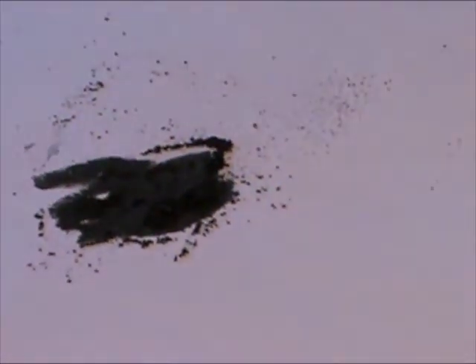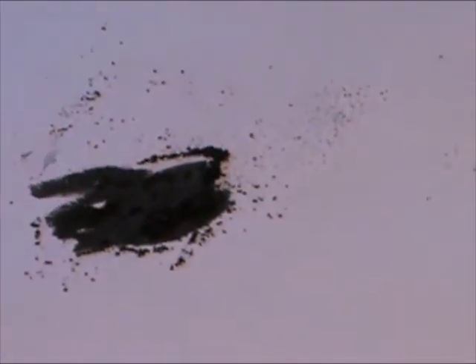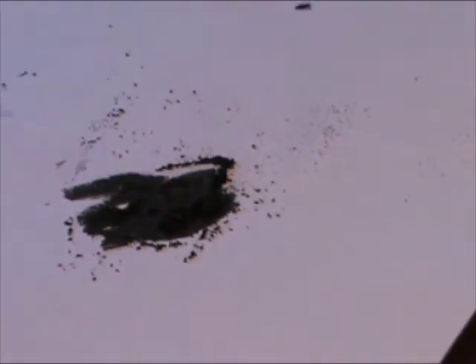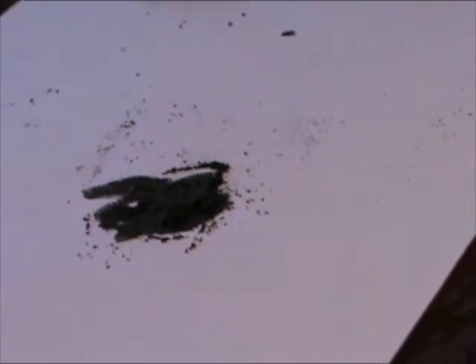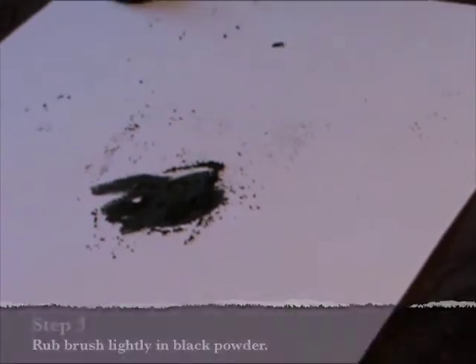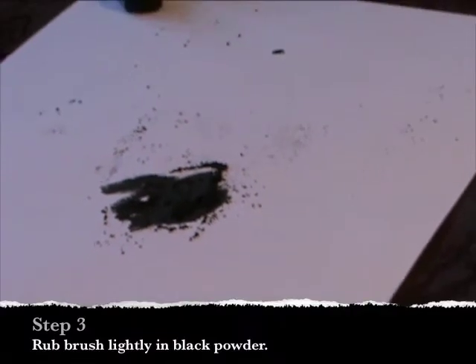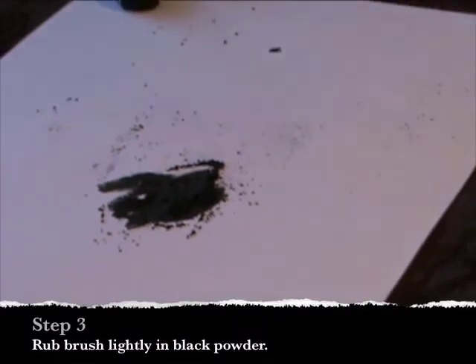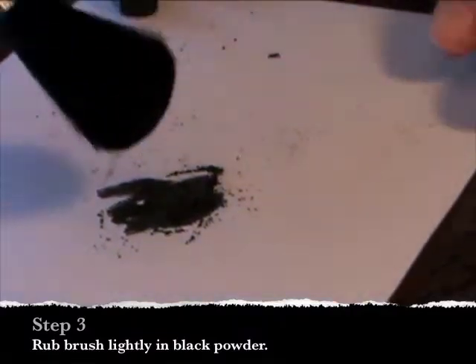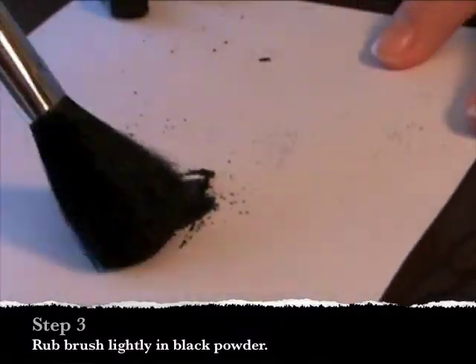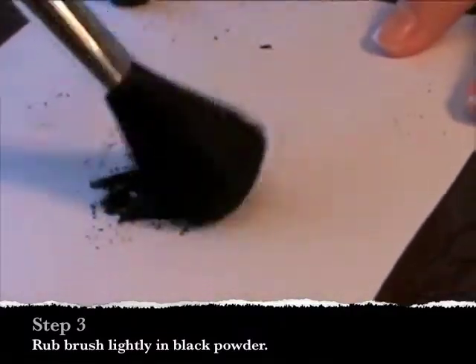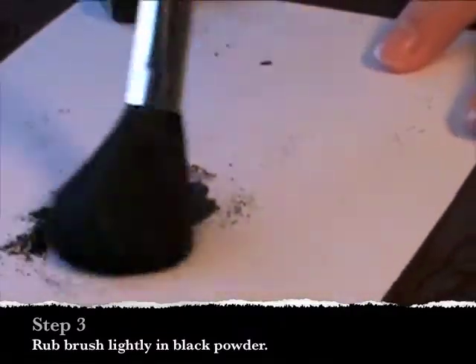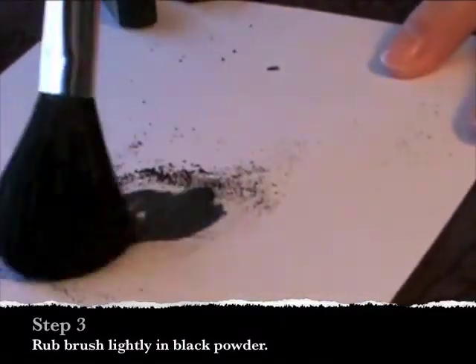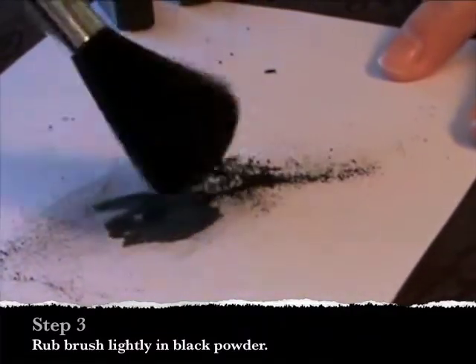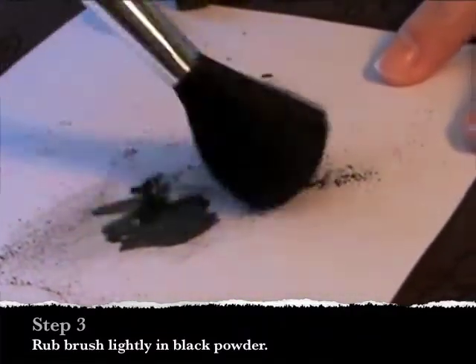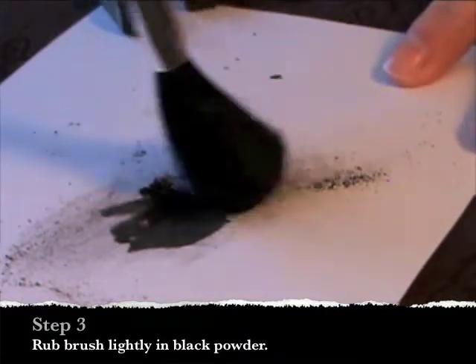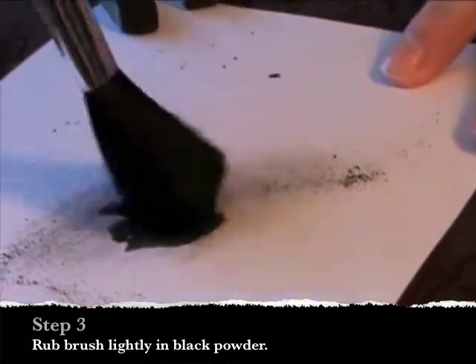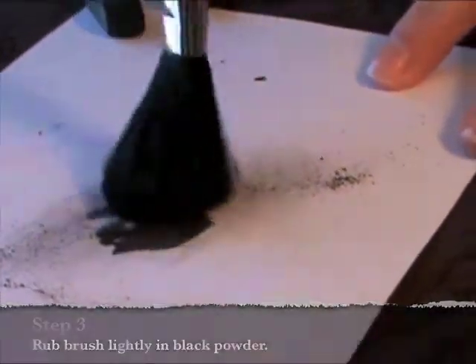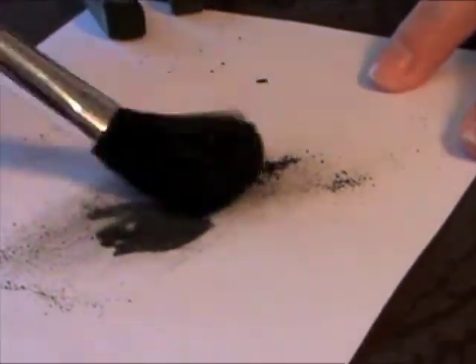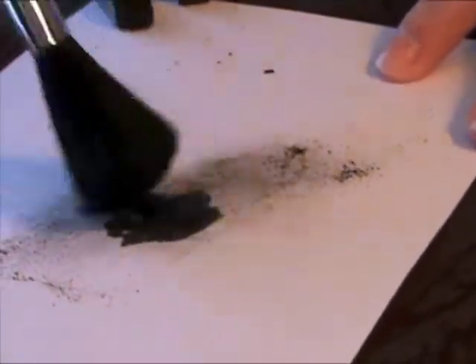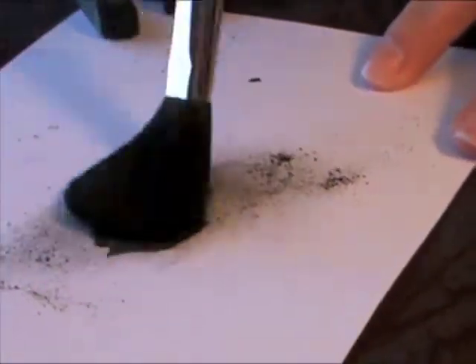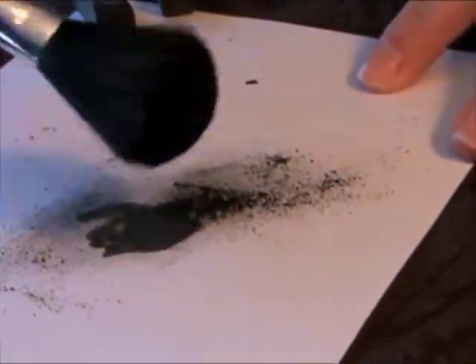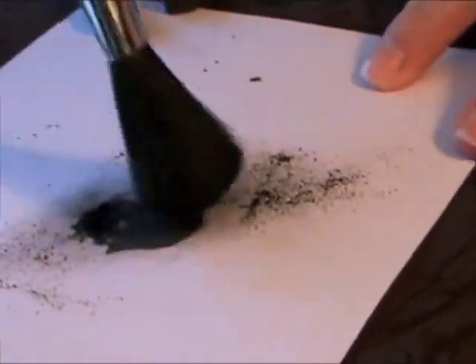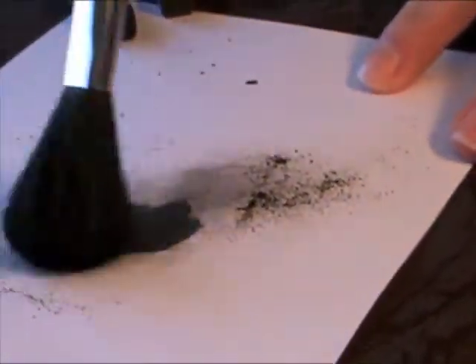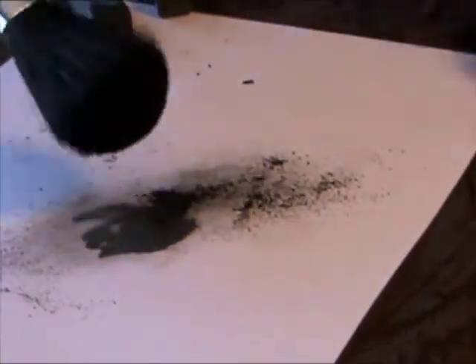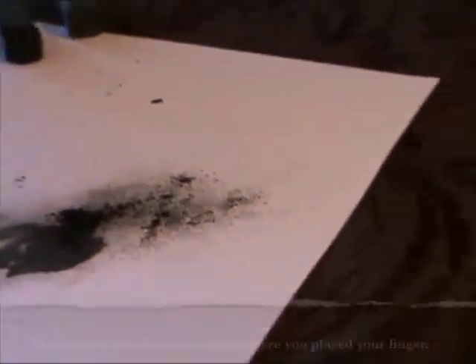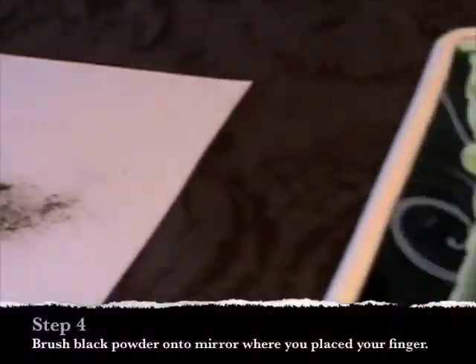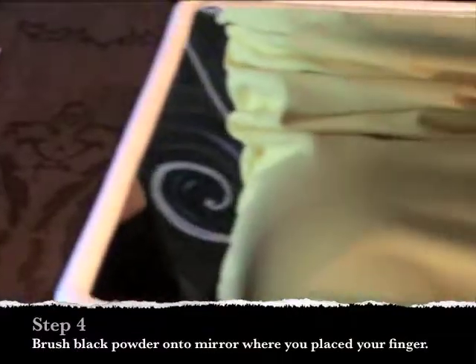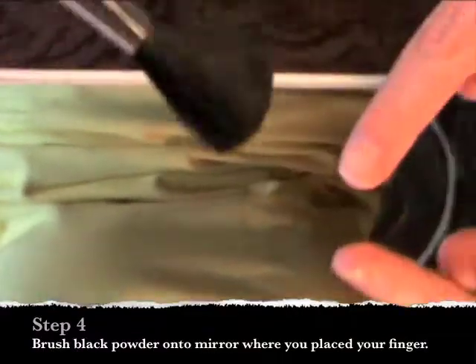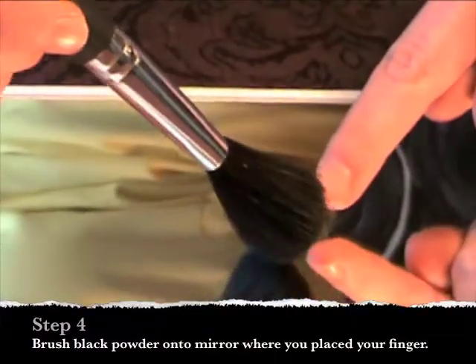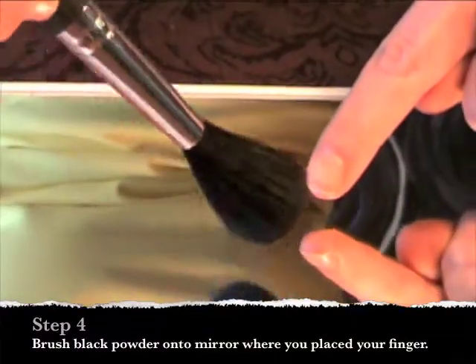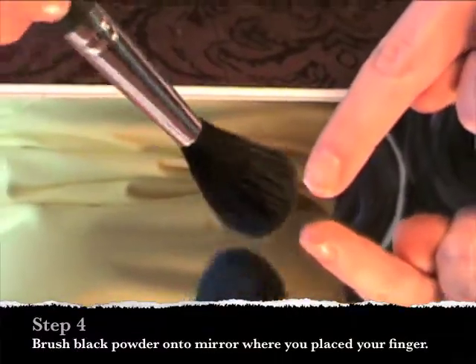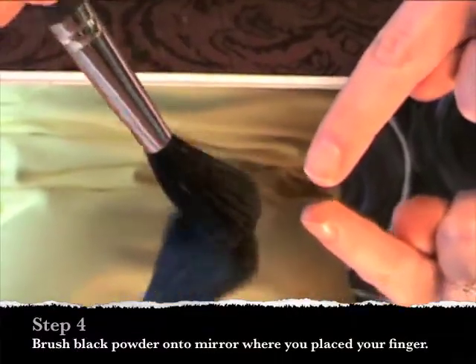Take the brush and rub it into the black powder. Lightly brush the black powder onto the mirror where you had placed the fingerprint.